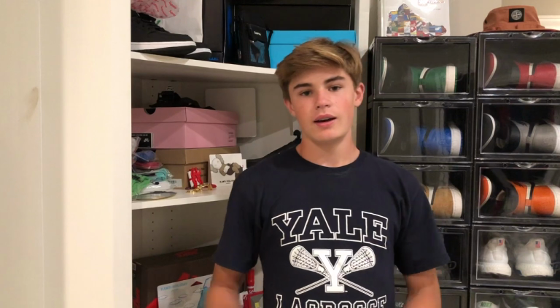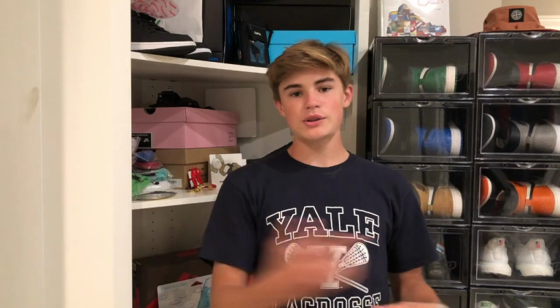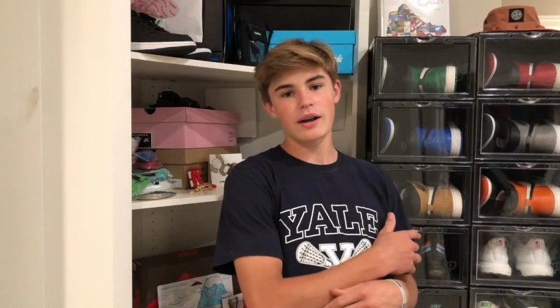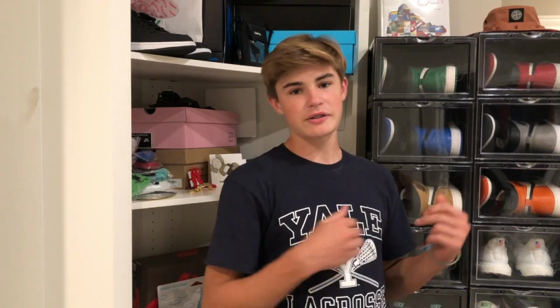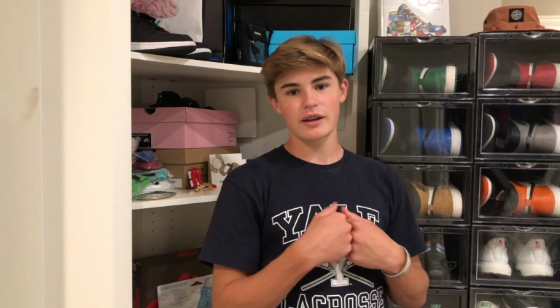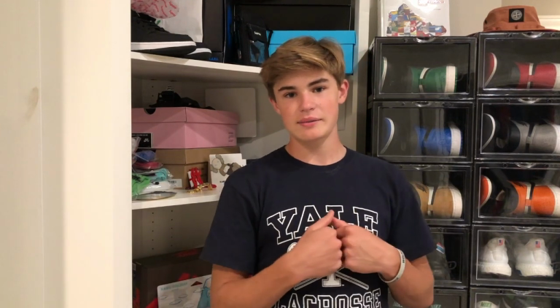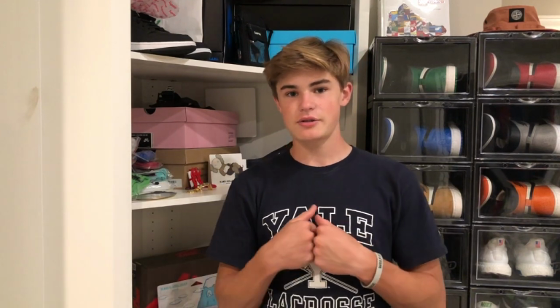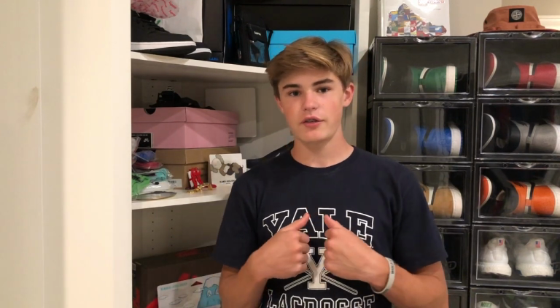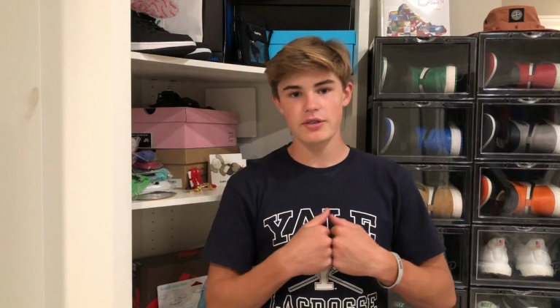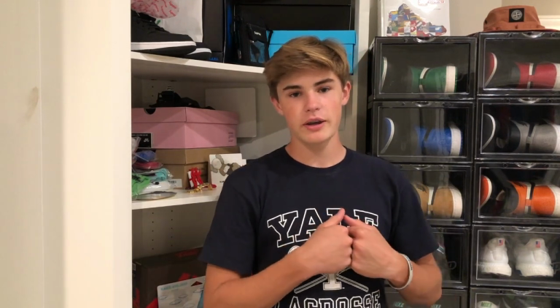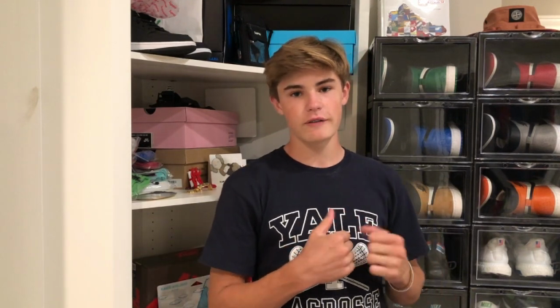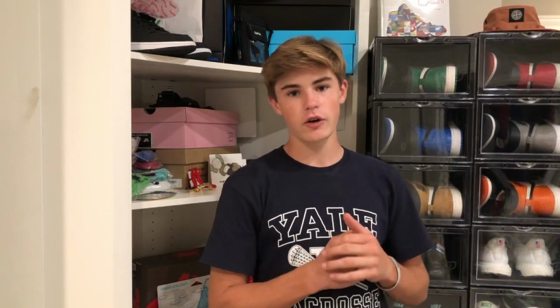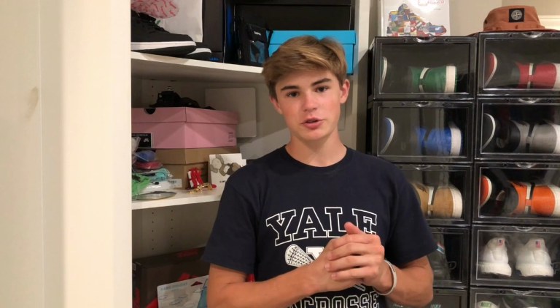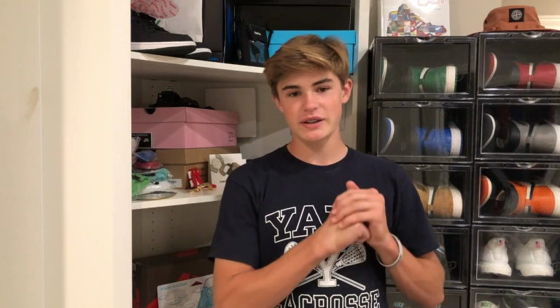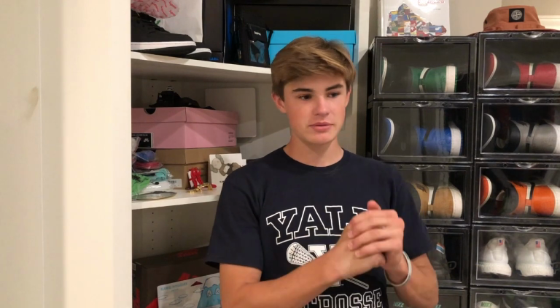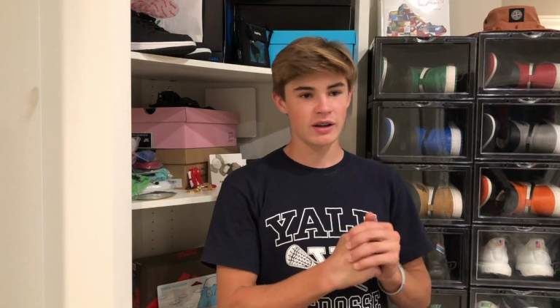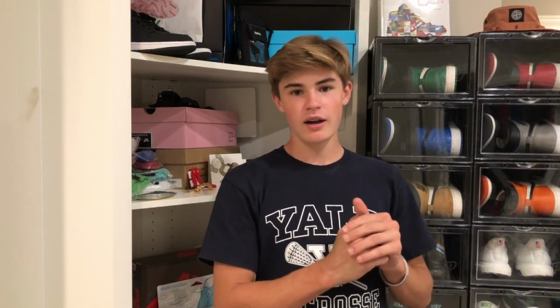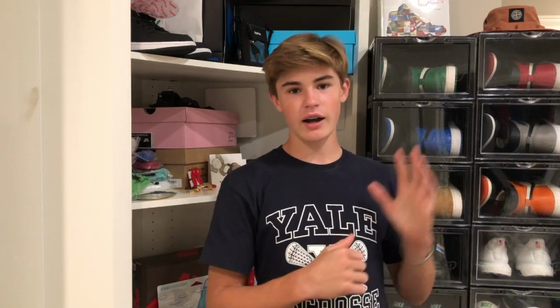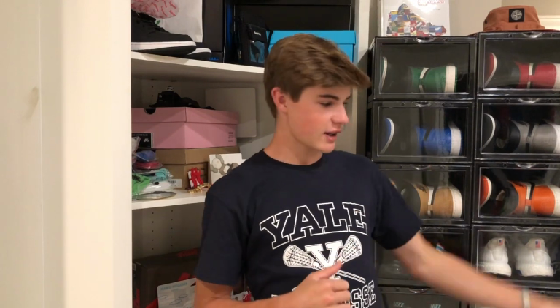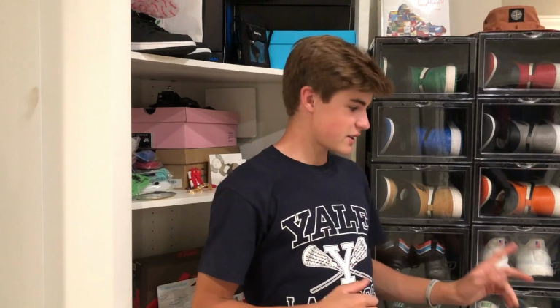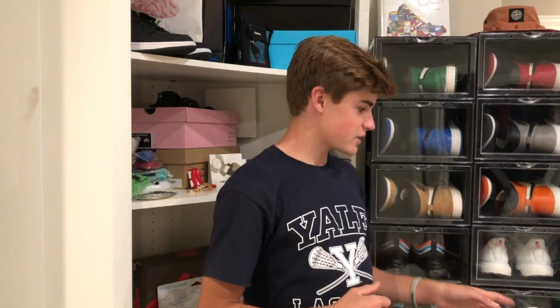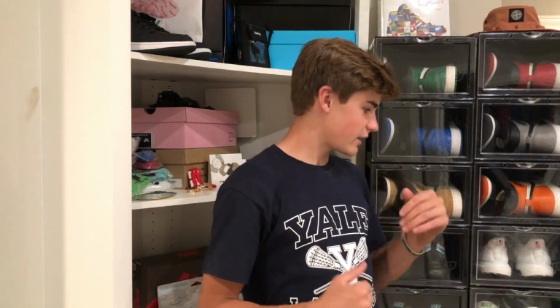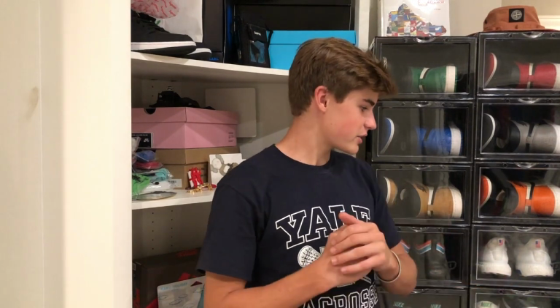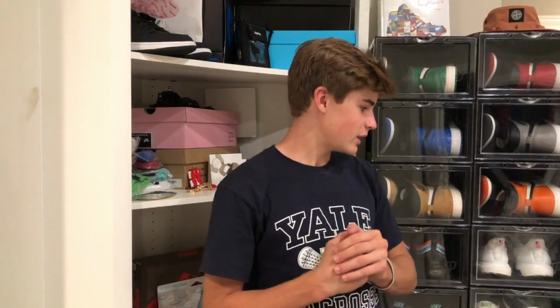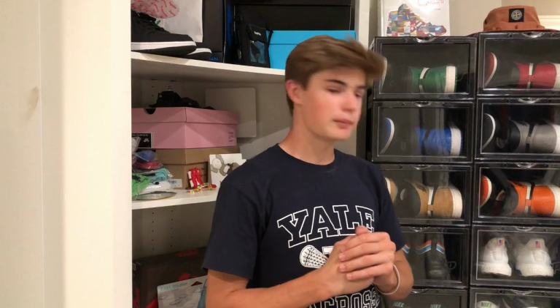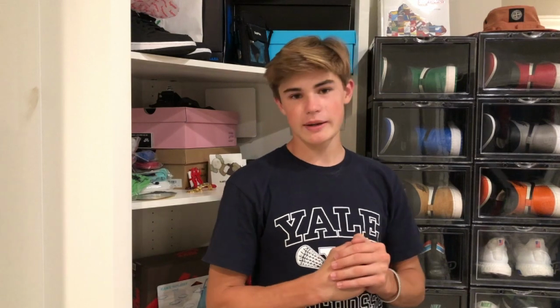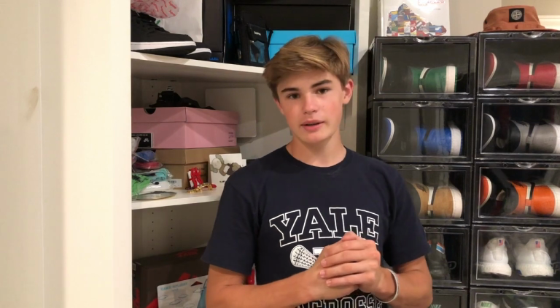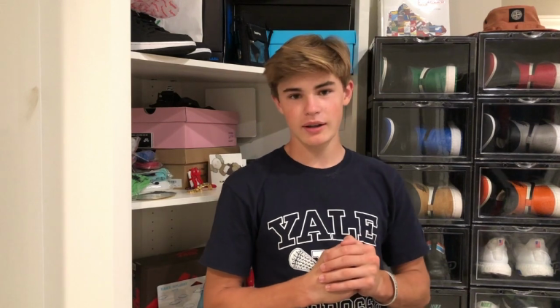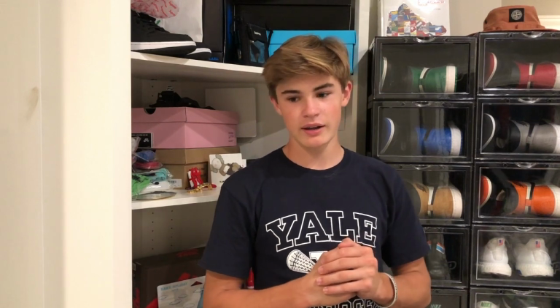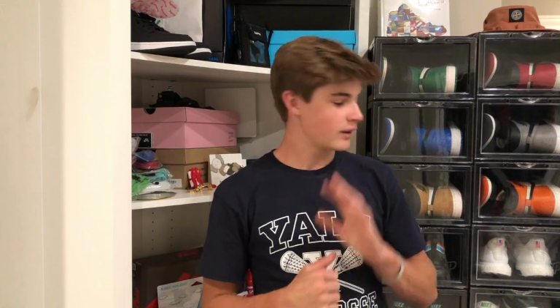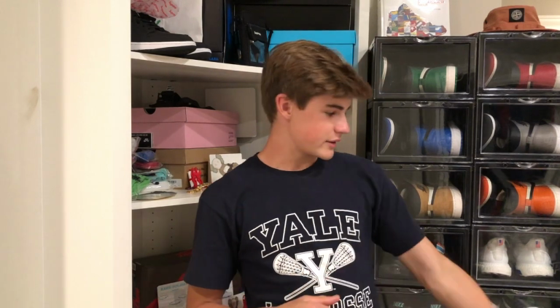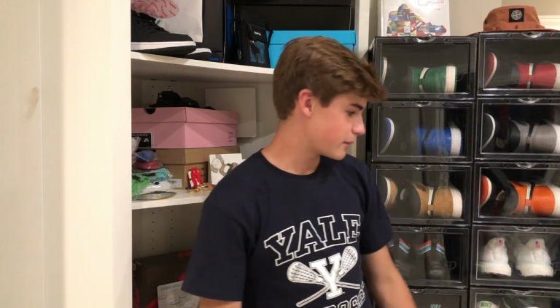Hey, what's going on guys? Here's a look at some accessories from the third week of the Fall/Winter 2019 Supreme season. I just got some accessories and they're pretty sweet. I'm really excited about them, so let's get into them.